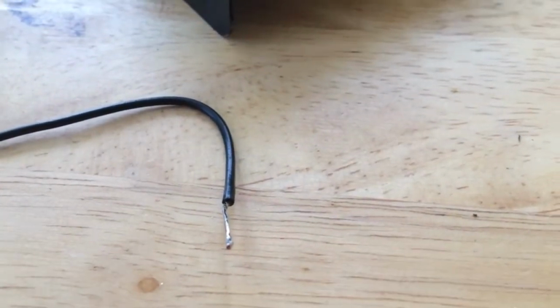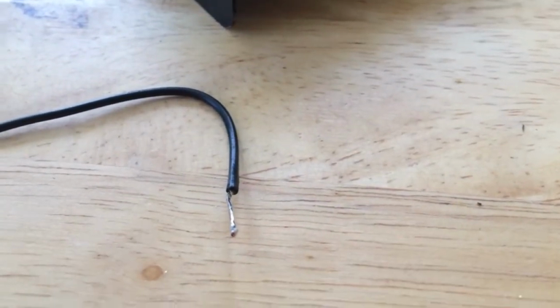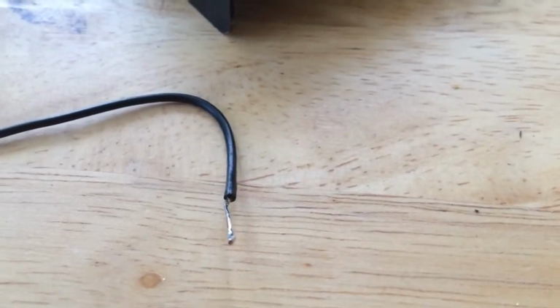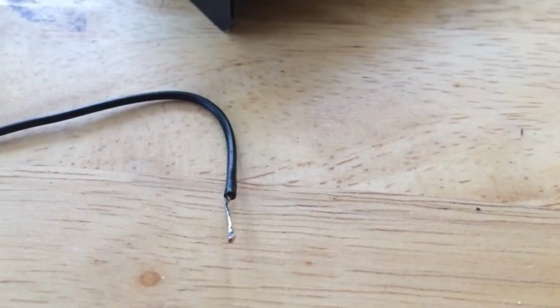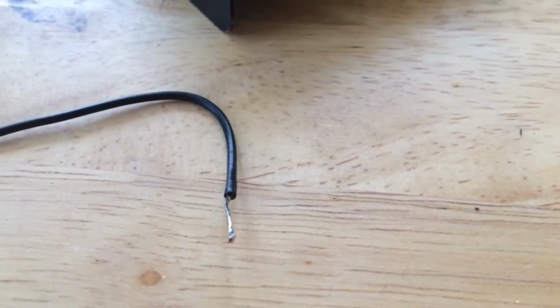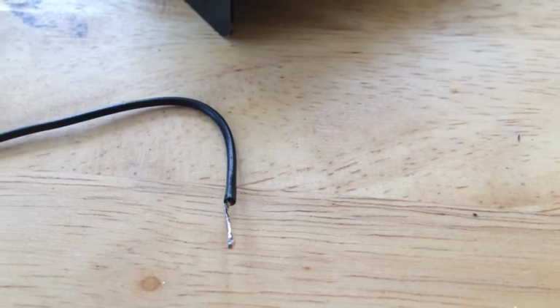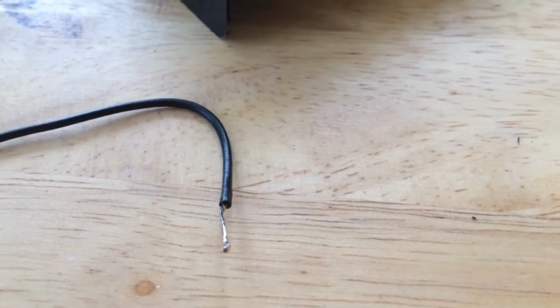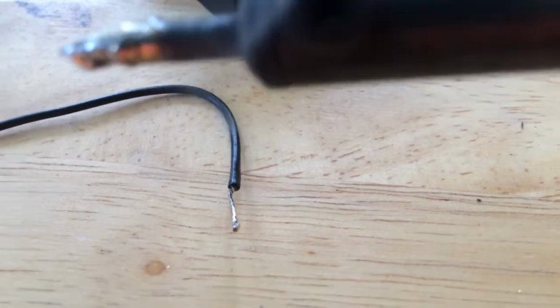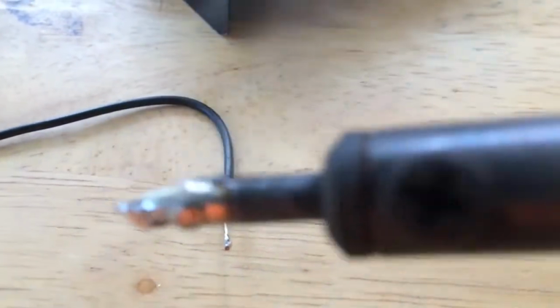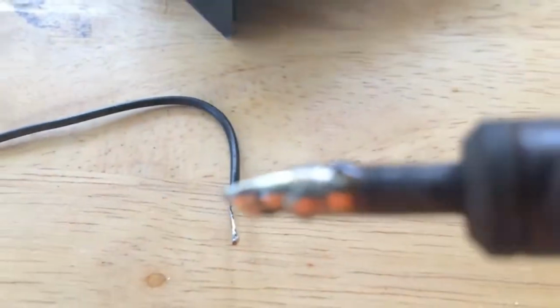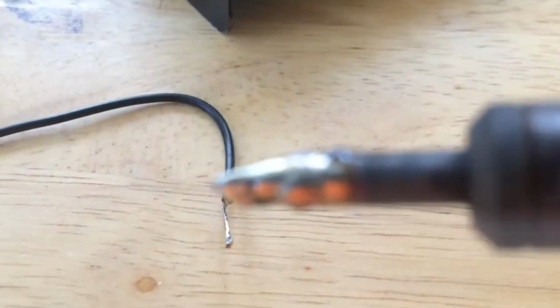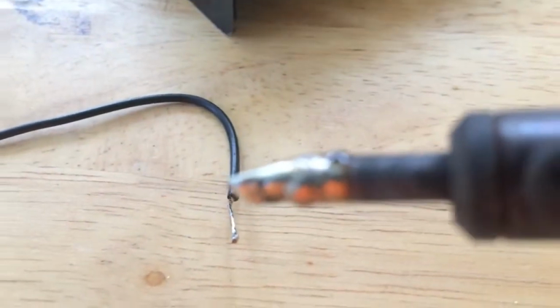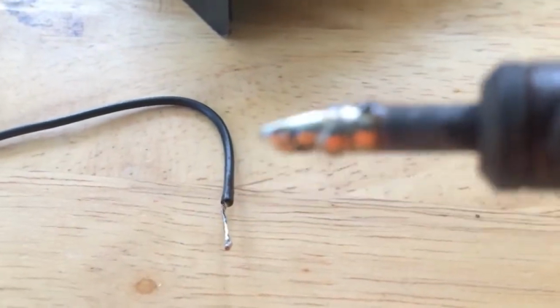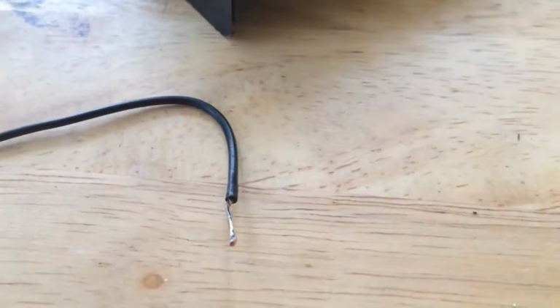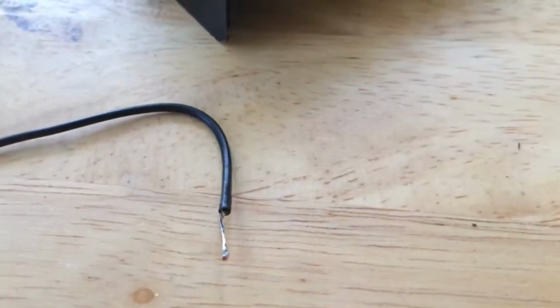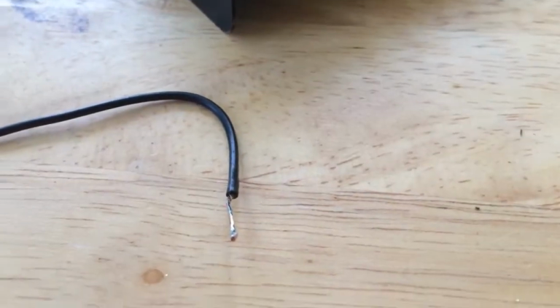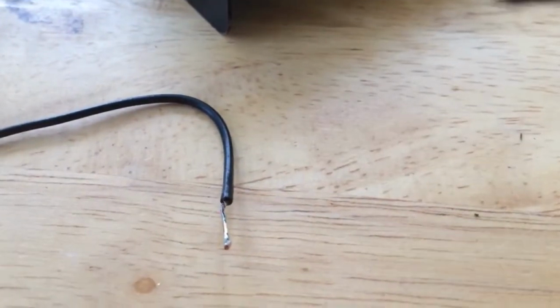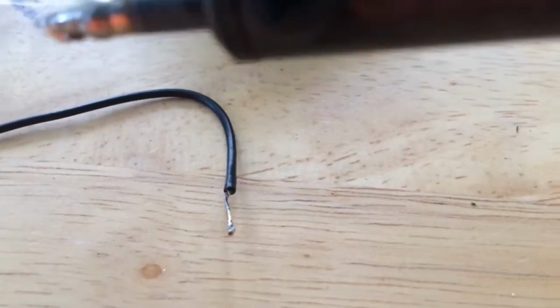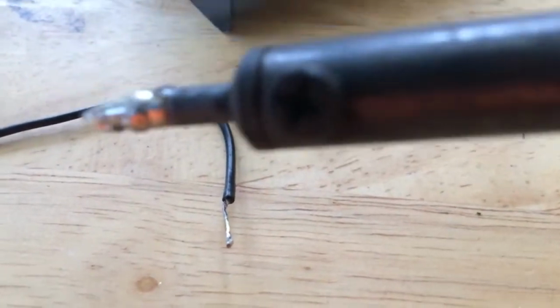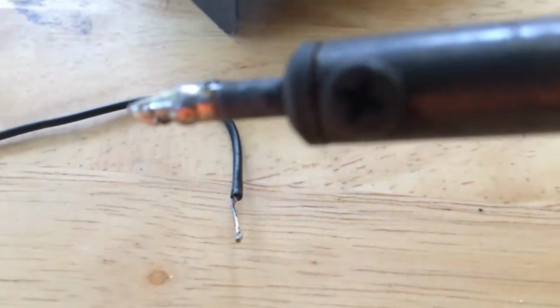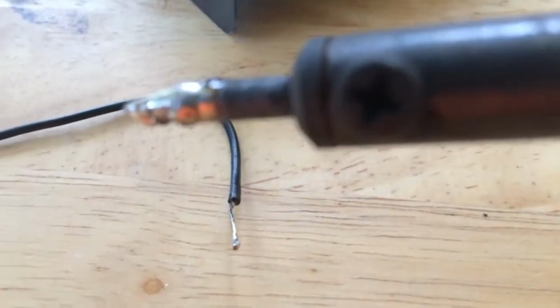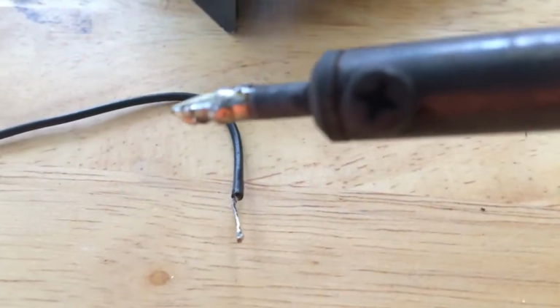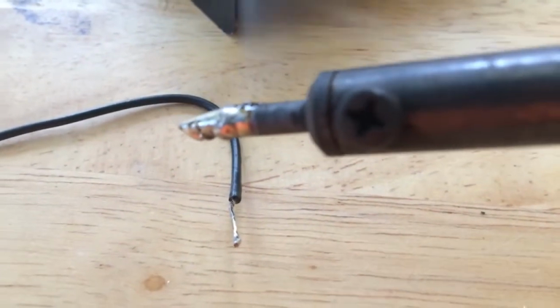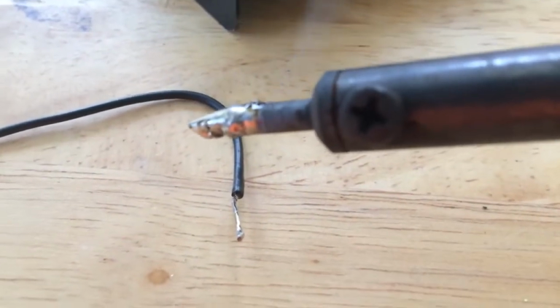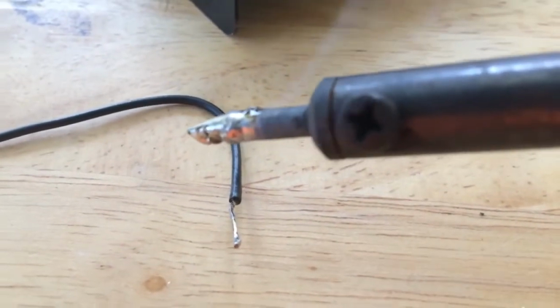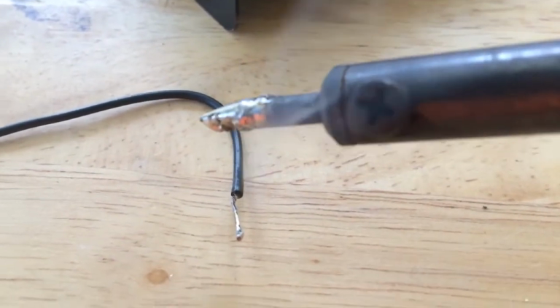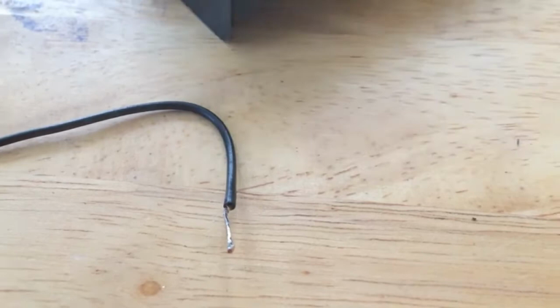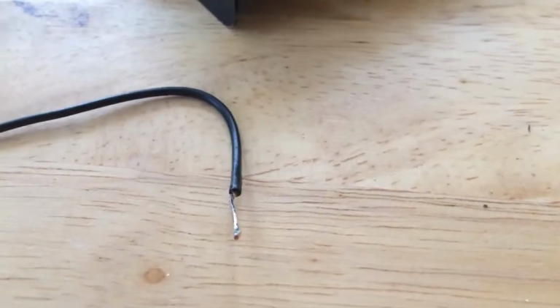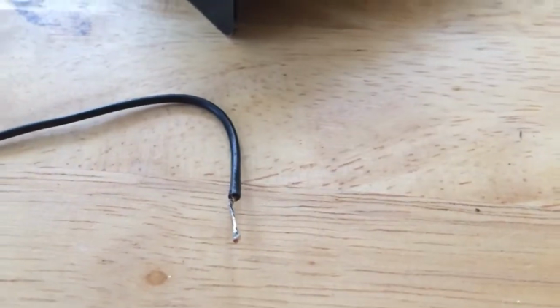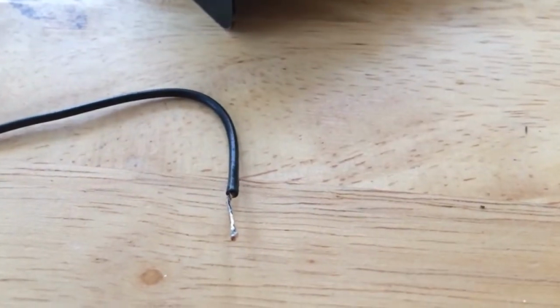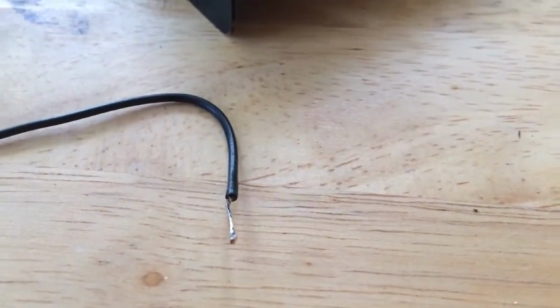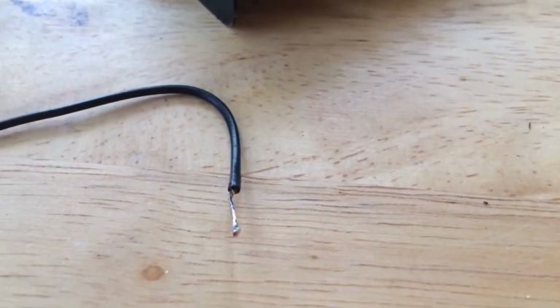I'm going to unplug it — I re-tinned it so there's plenty of solder on my tip, and then I can turn it off.